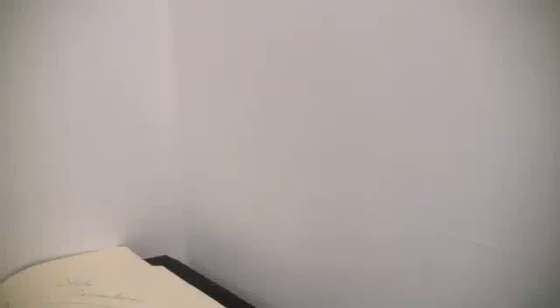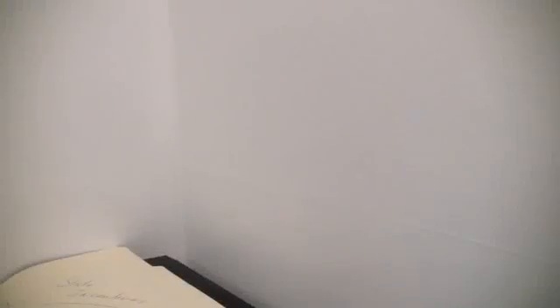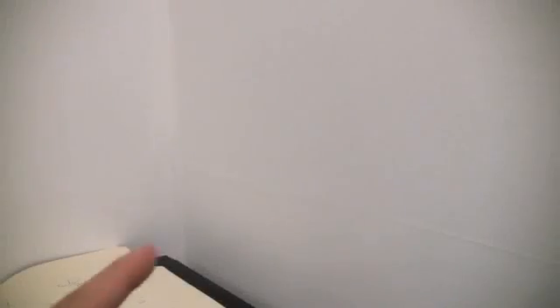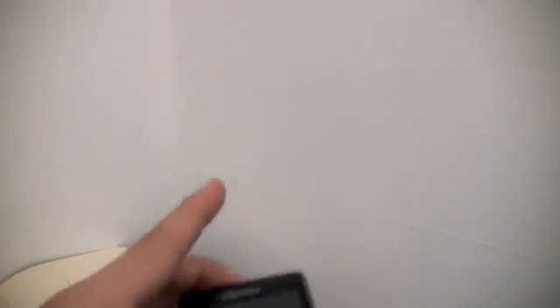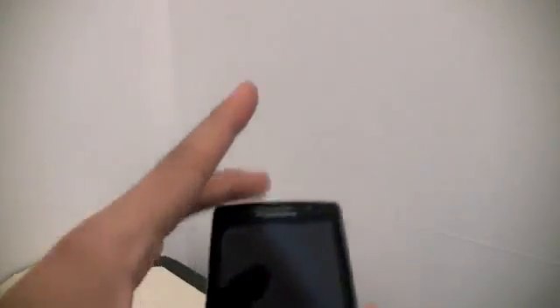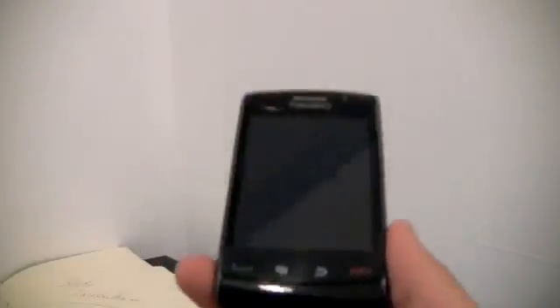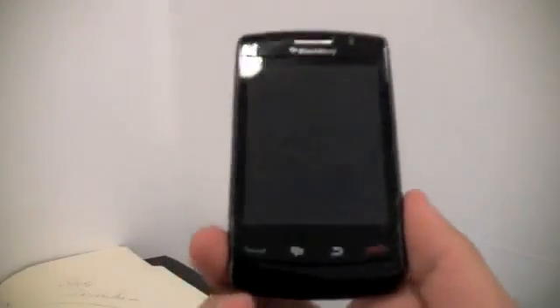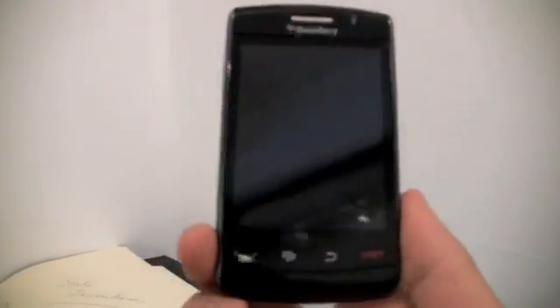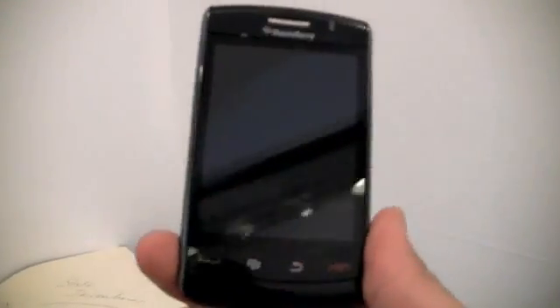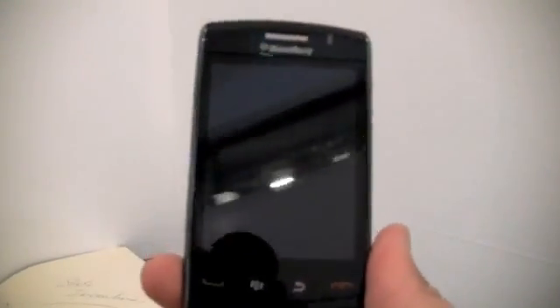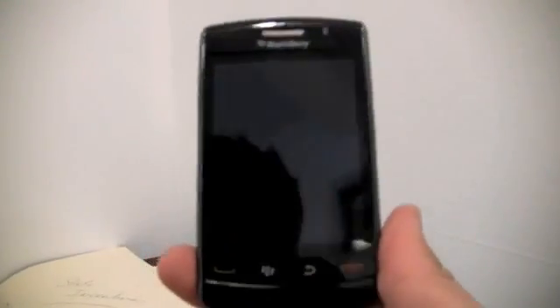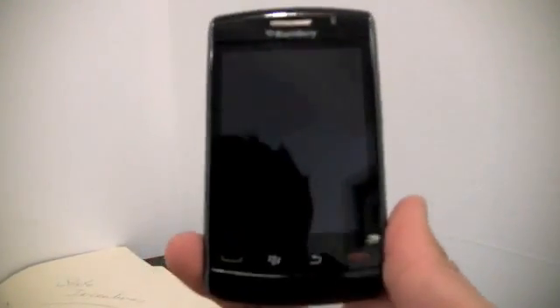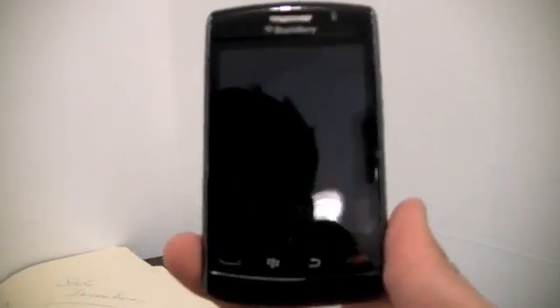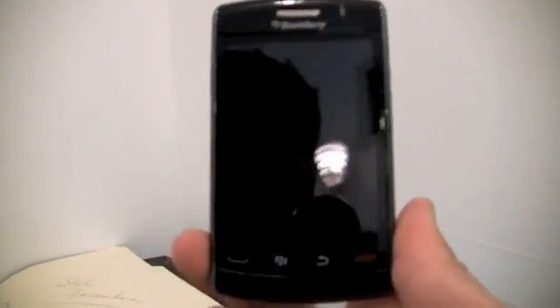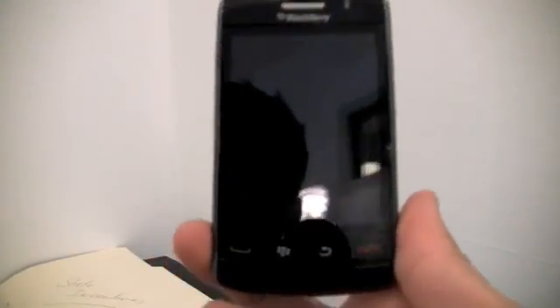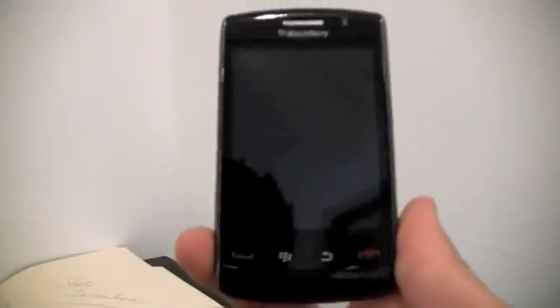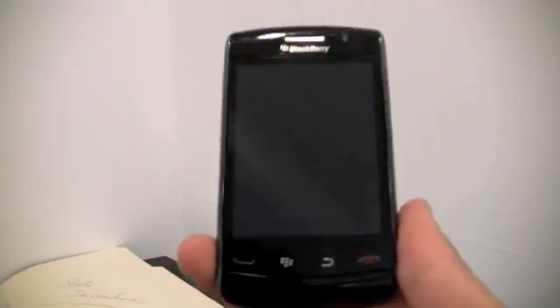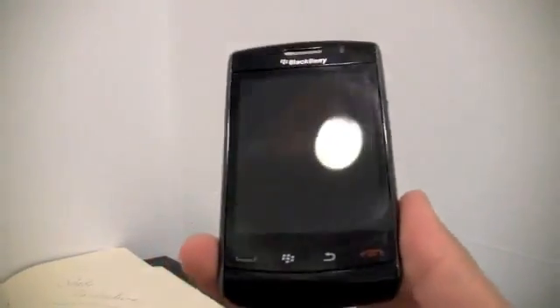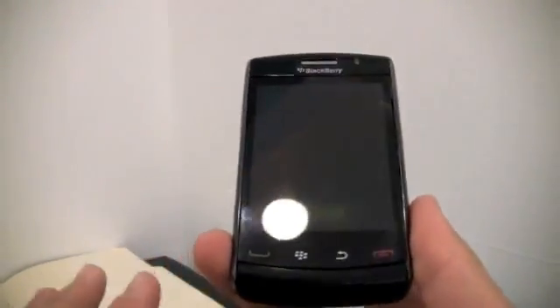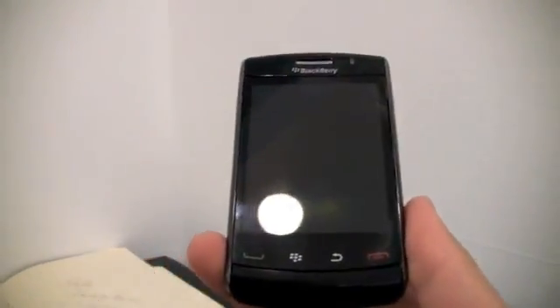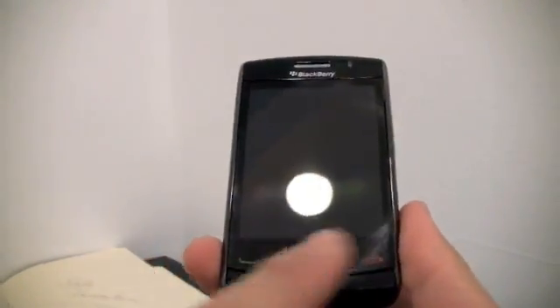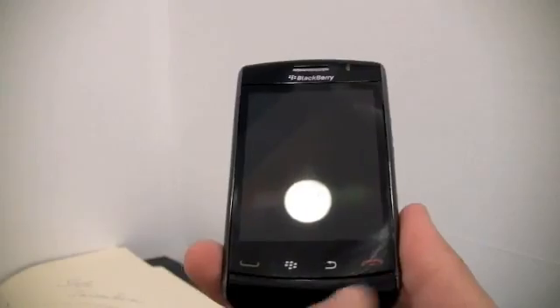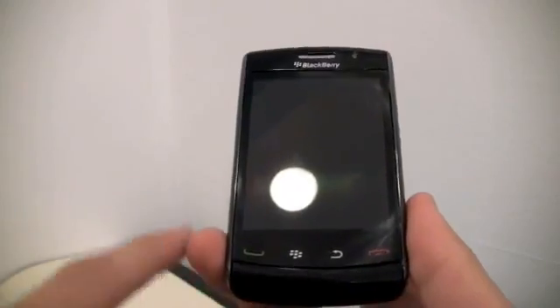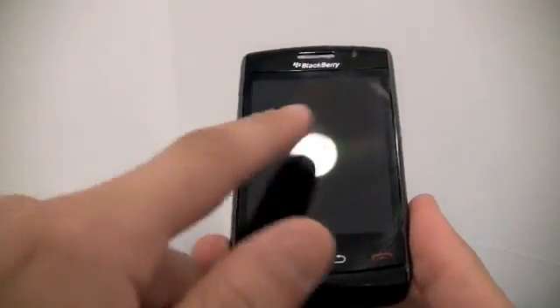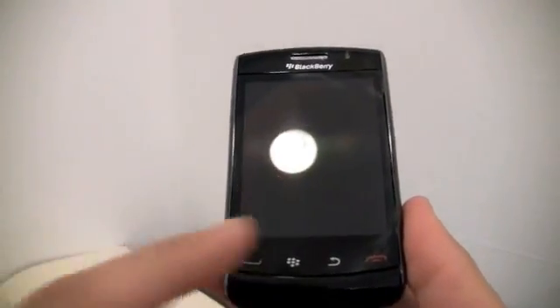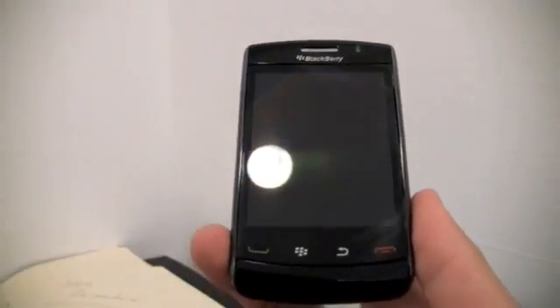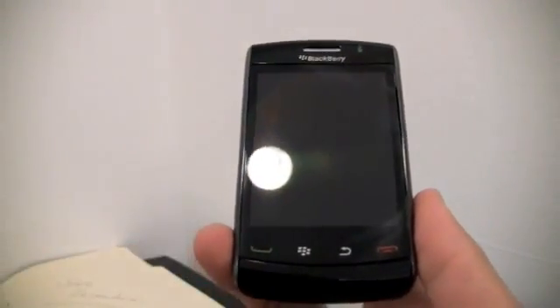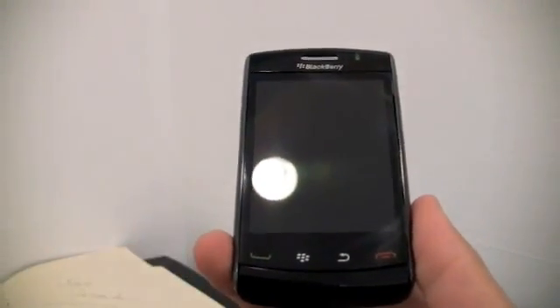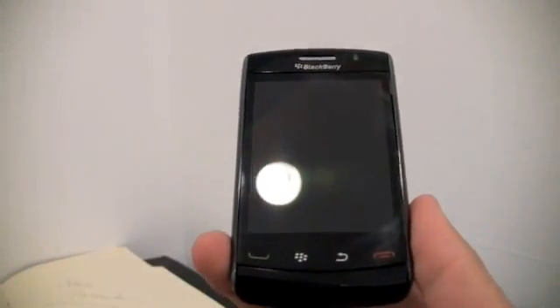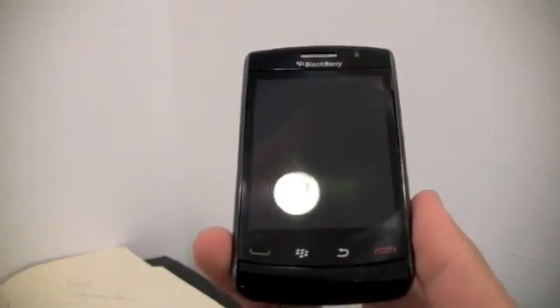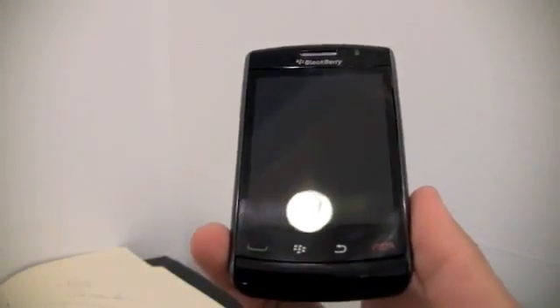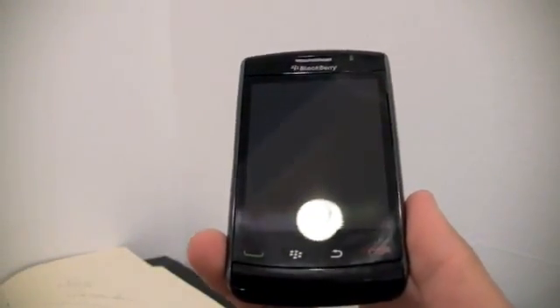Hey guys, I'm here to show you the new BlackBerry Storm 2. The first thing I'm going to show you is the outside of the phone, because it's the first thing you see when you buy a phone, right?